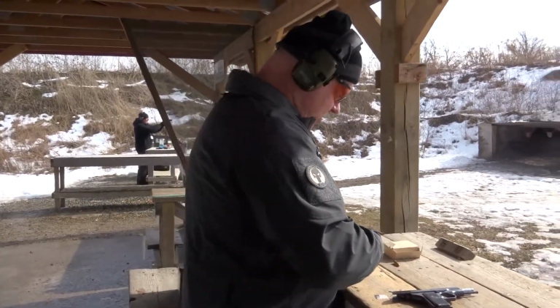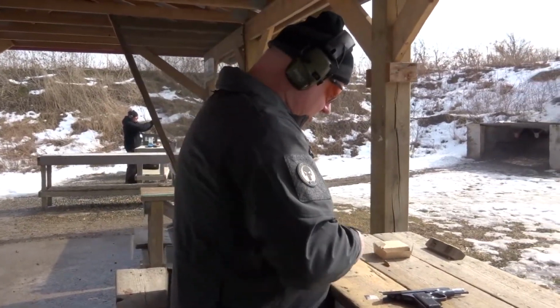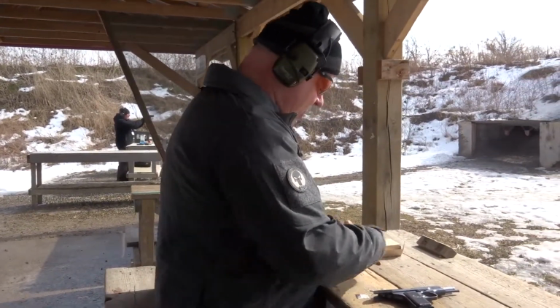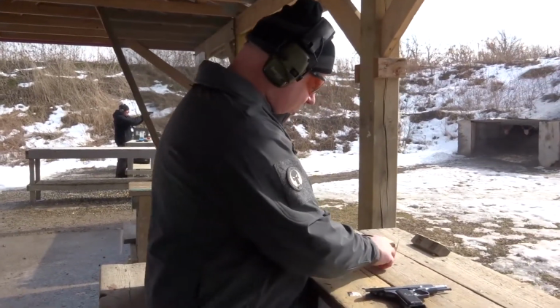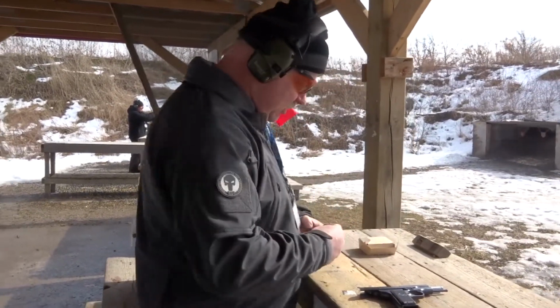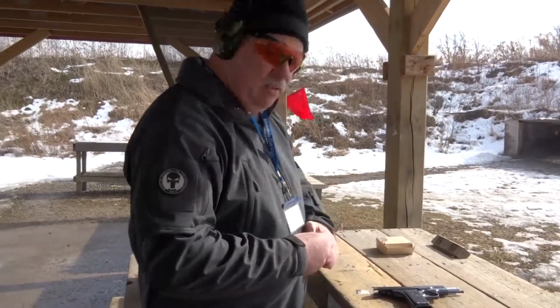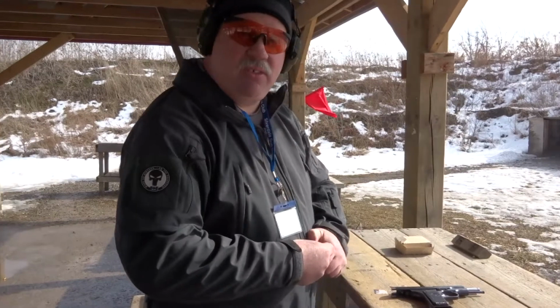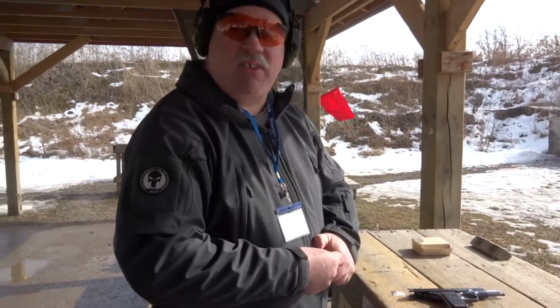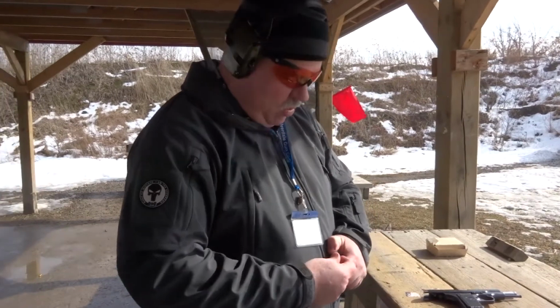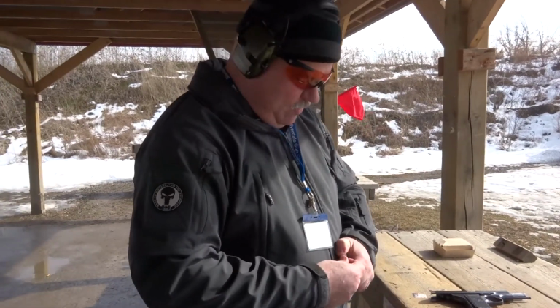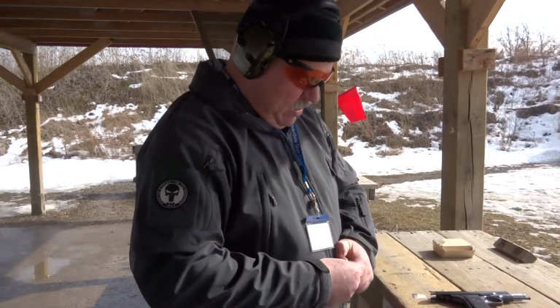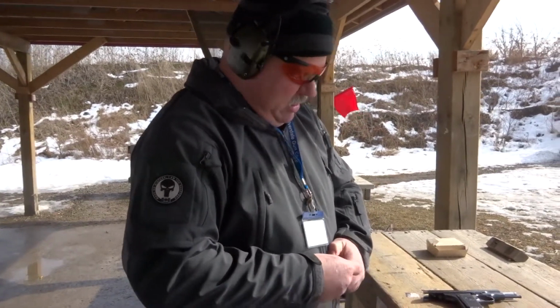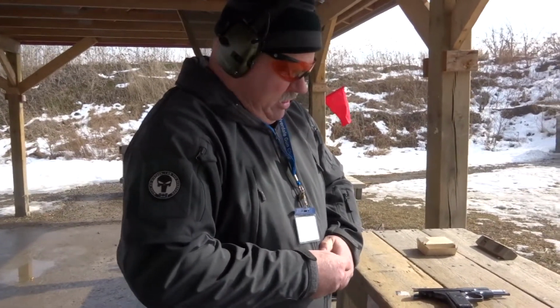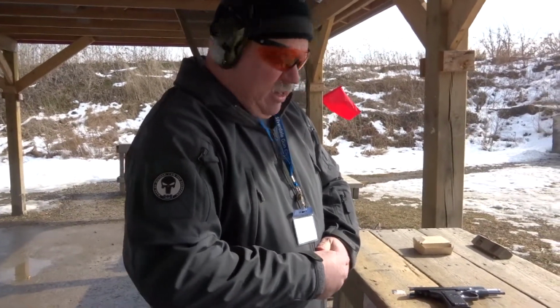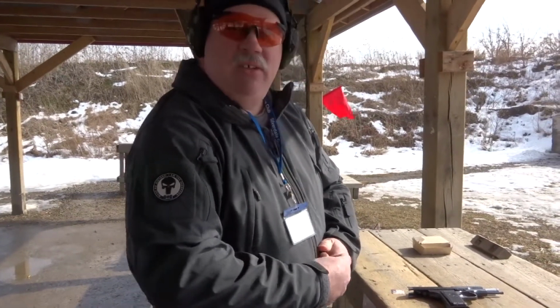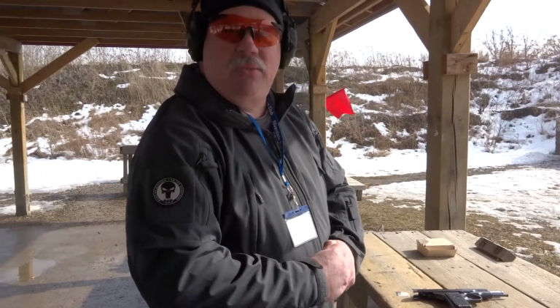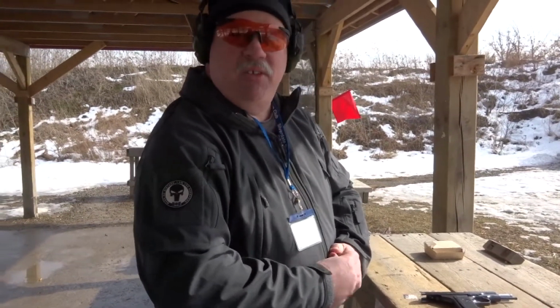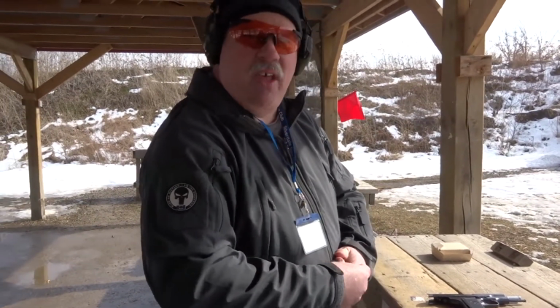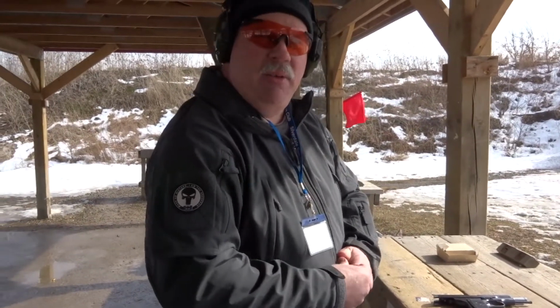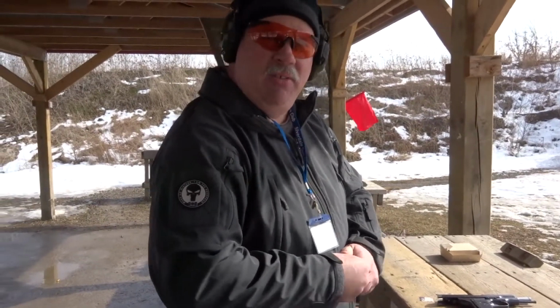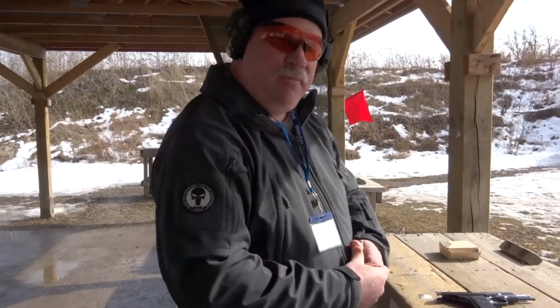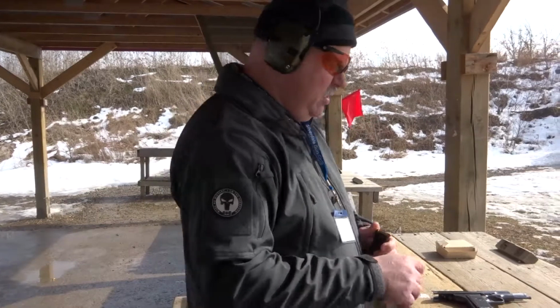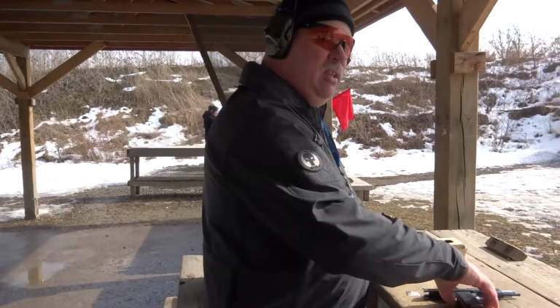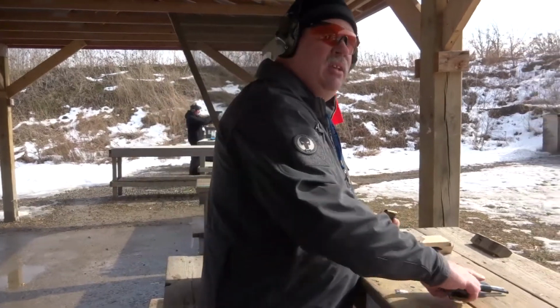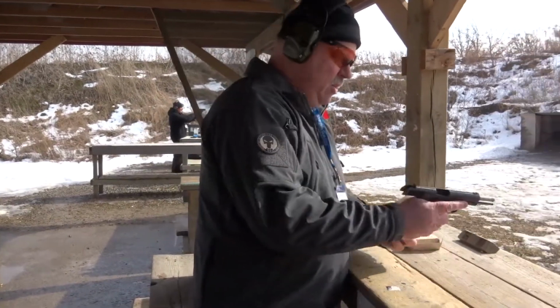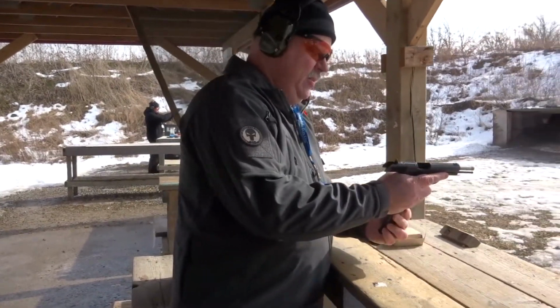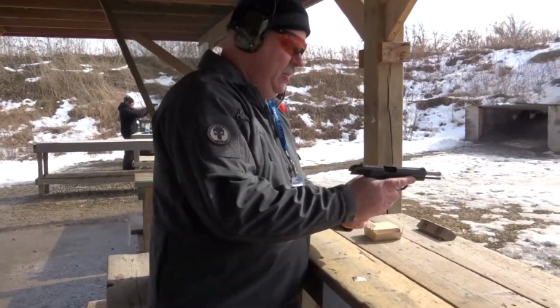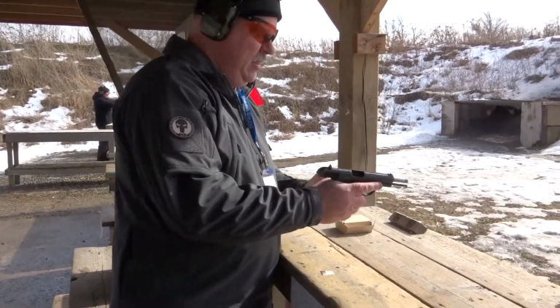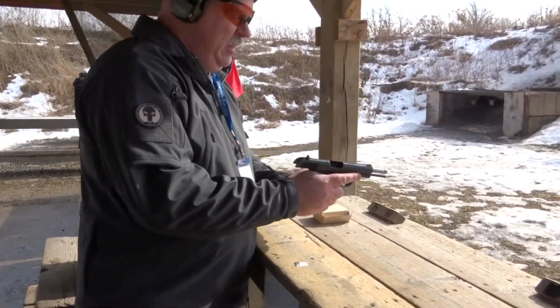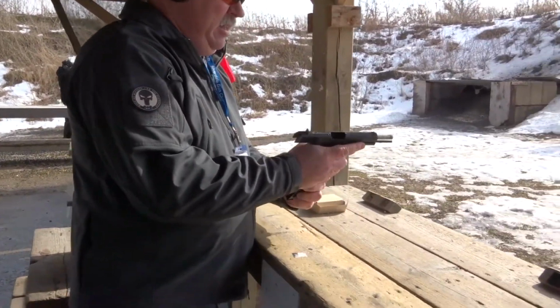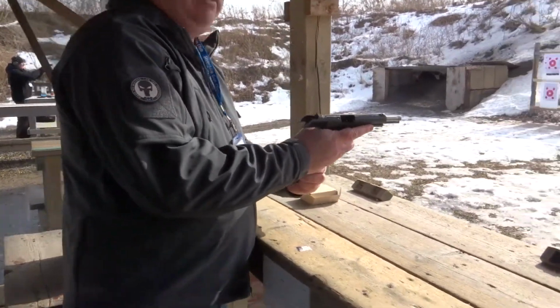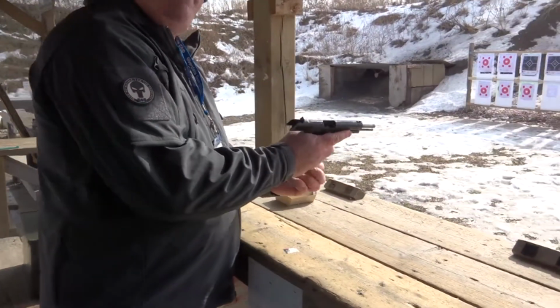So this is going to be very interesting. This is surplus Russian ammo and a surplus Yugoslavian pistol. Let's see what happens.